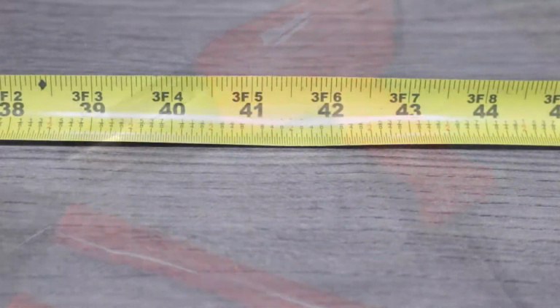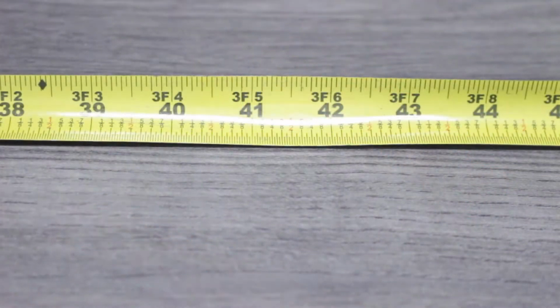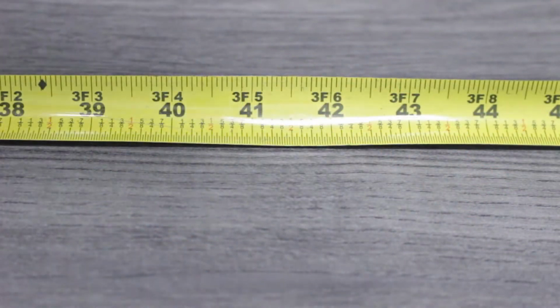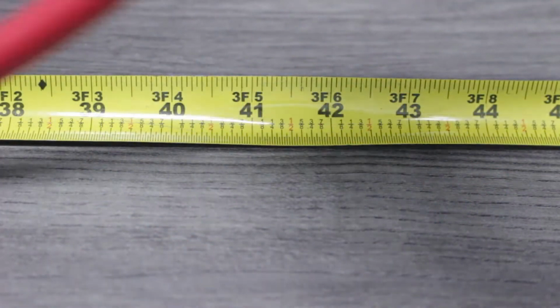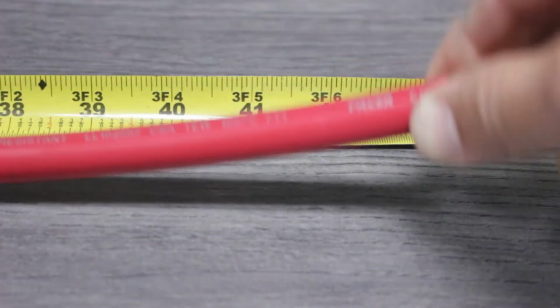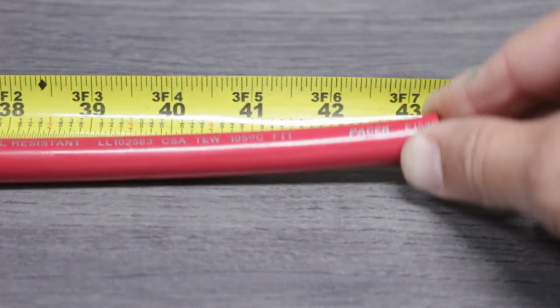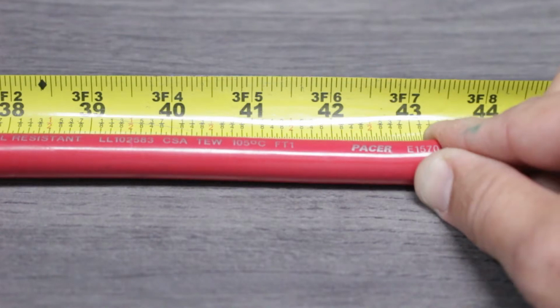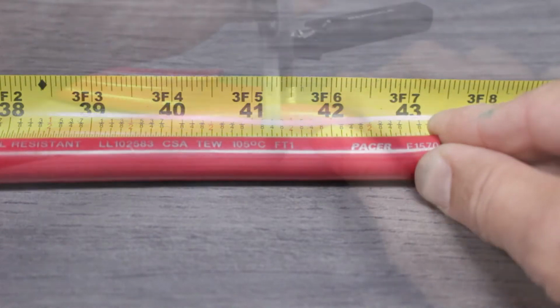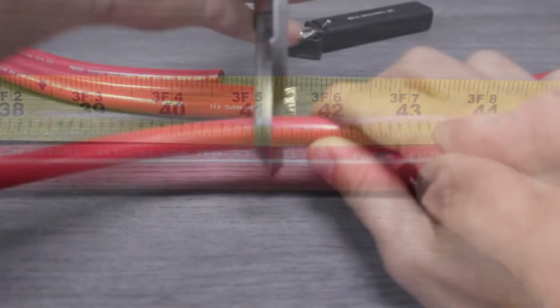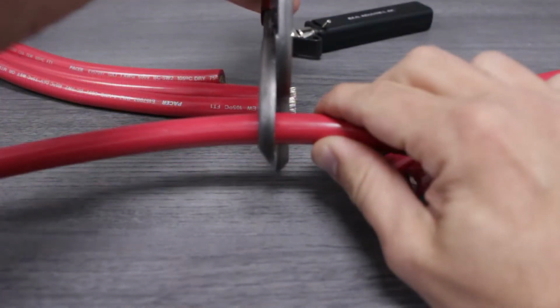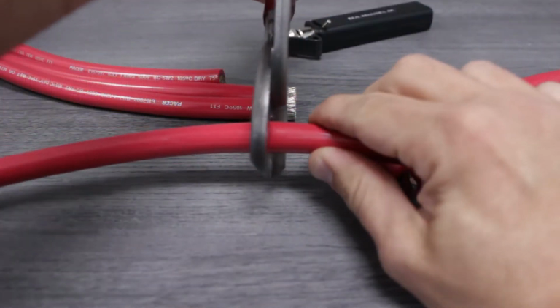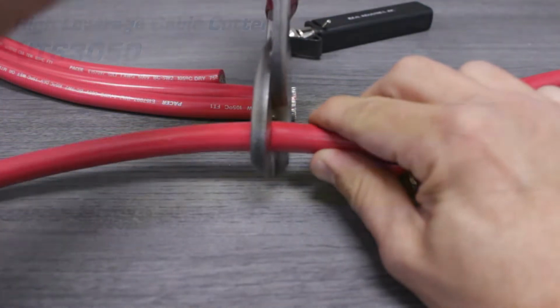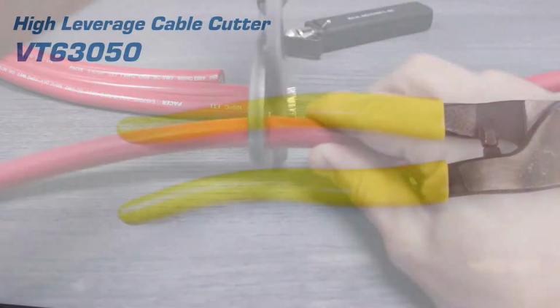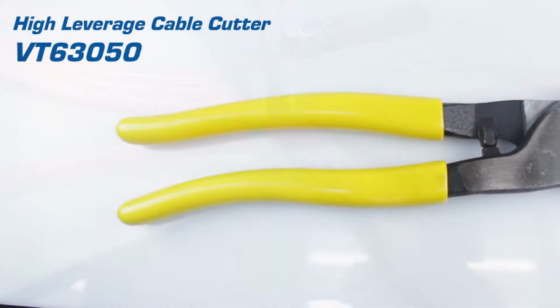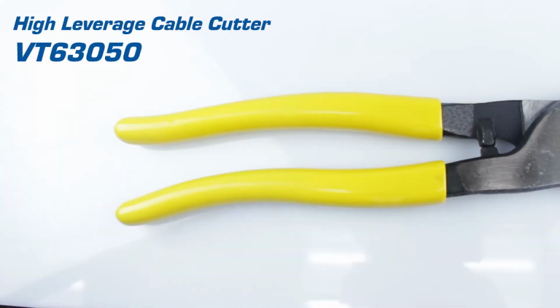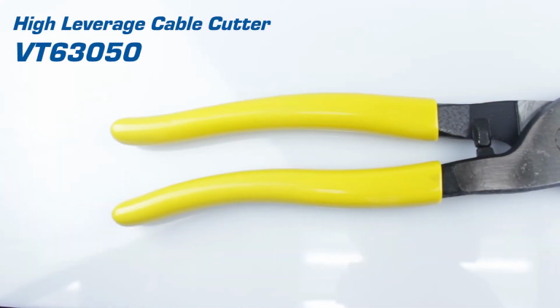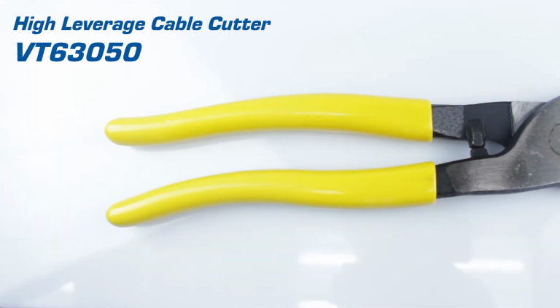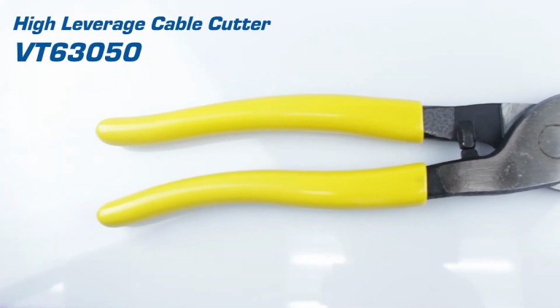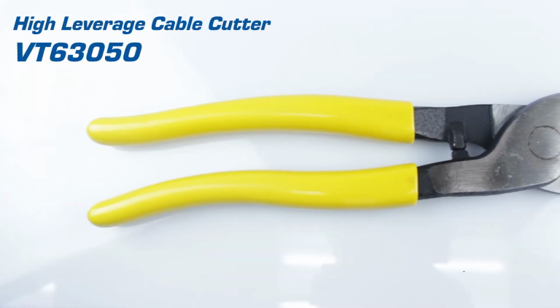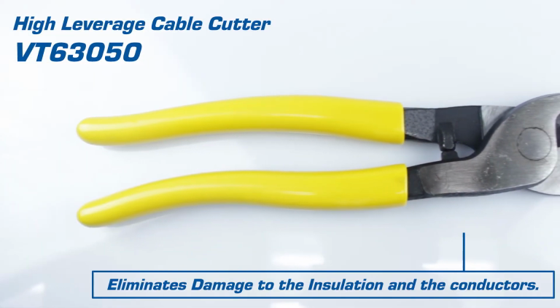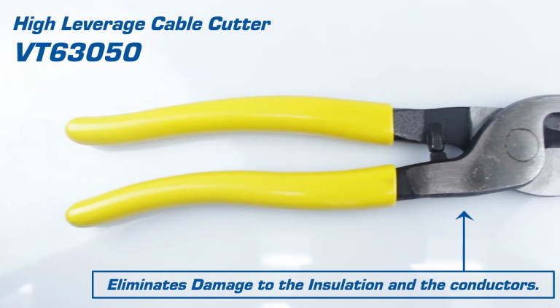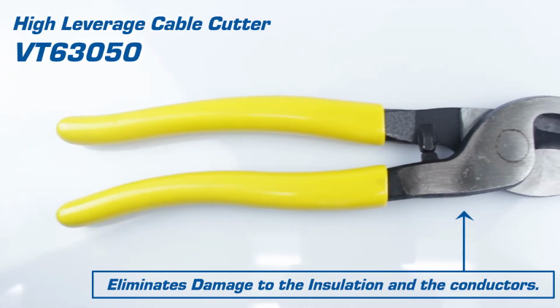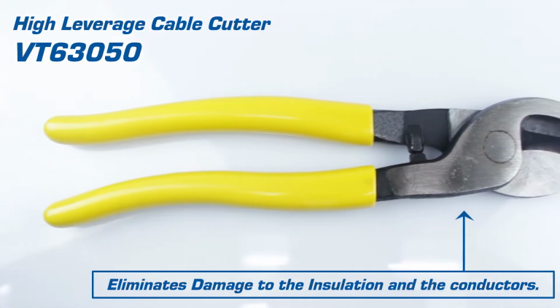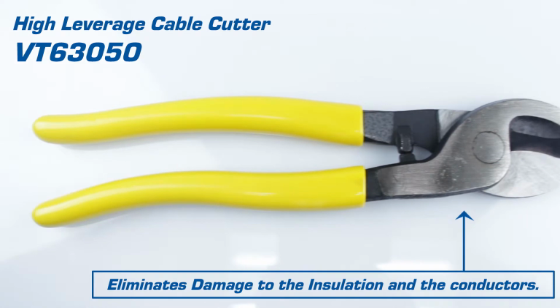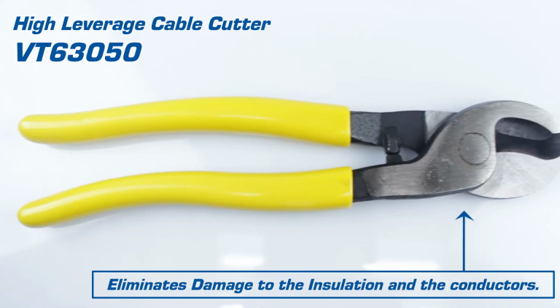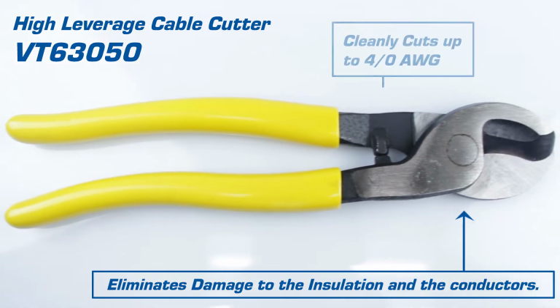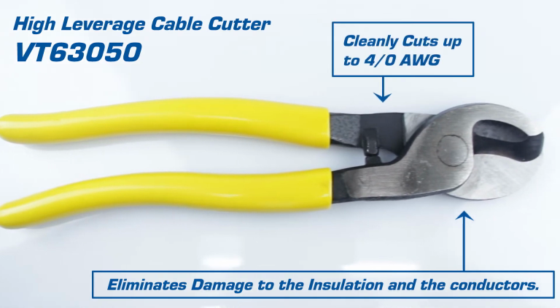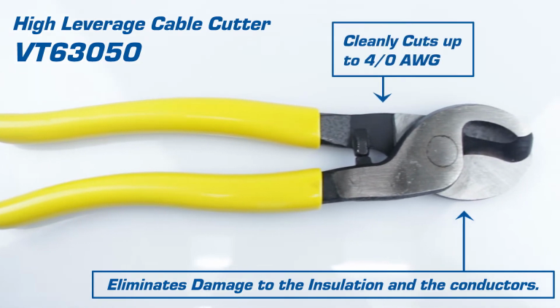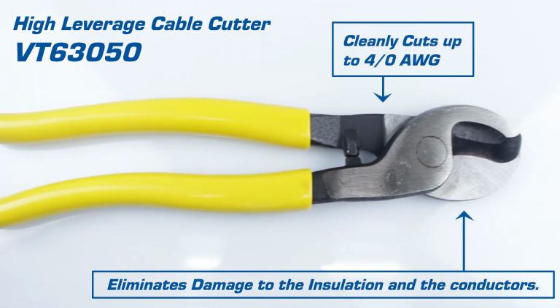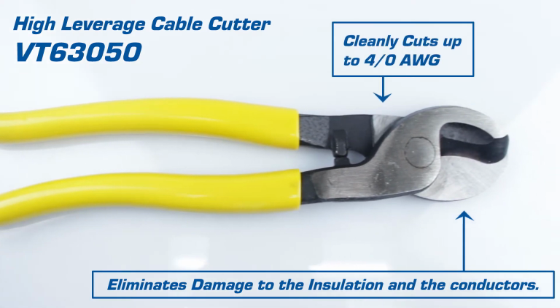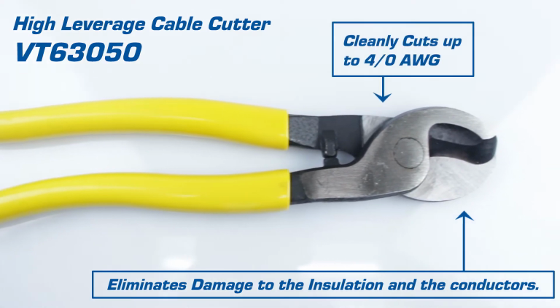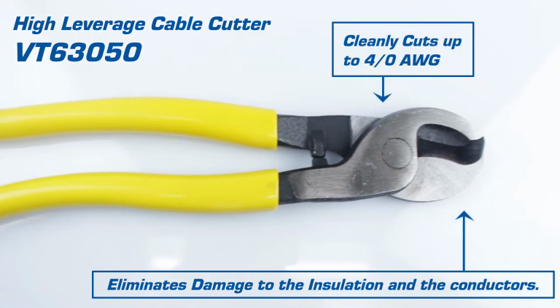We'll start by measuring the cable to the proper length and then cut it using our cable cutters. Our high leverage cable cutter eliminates damage to the internal conductors and cleanly cuts up to 4 aught battery cable.